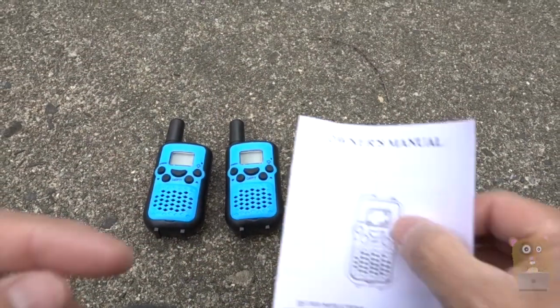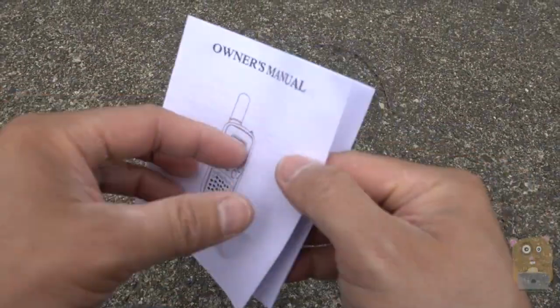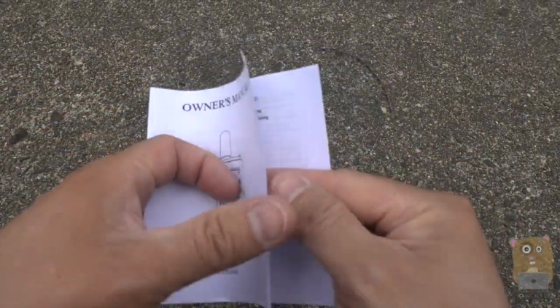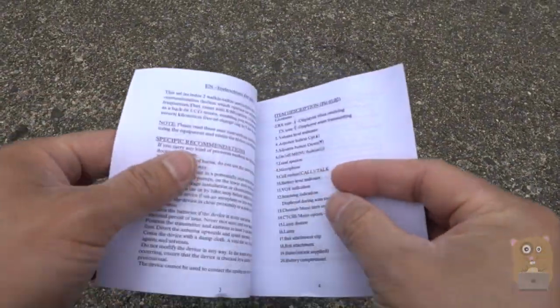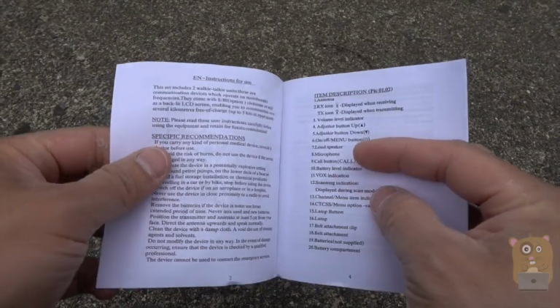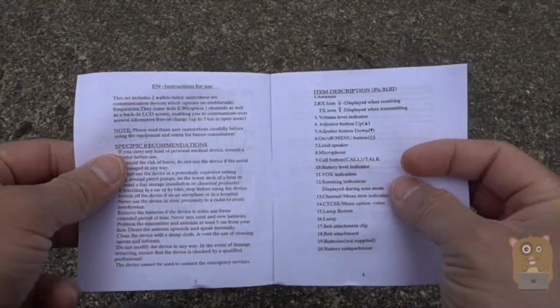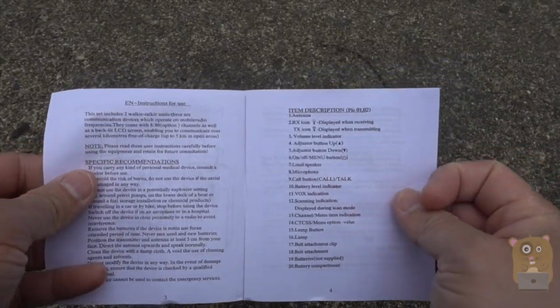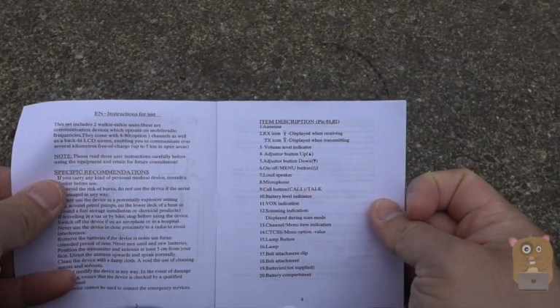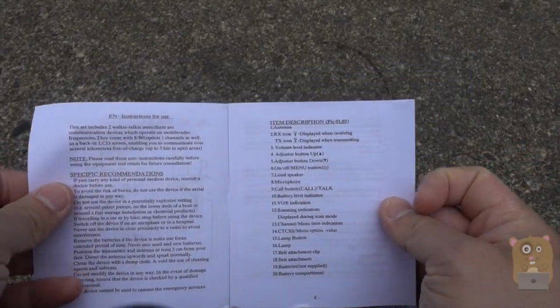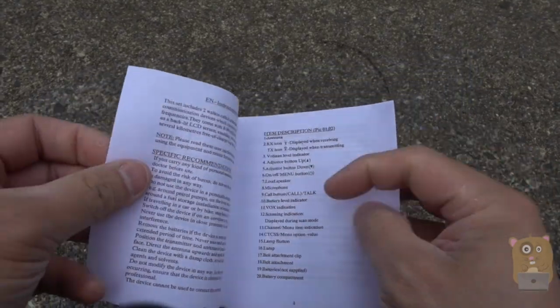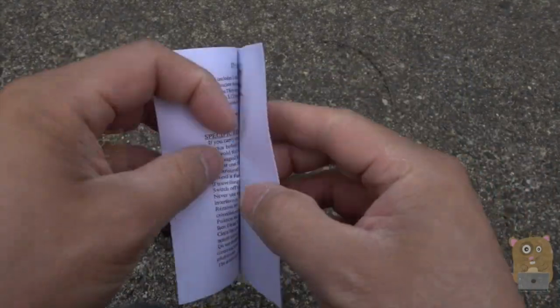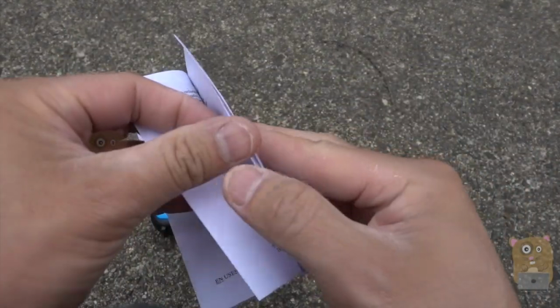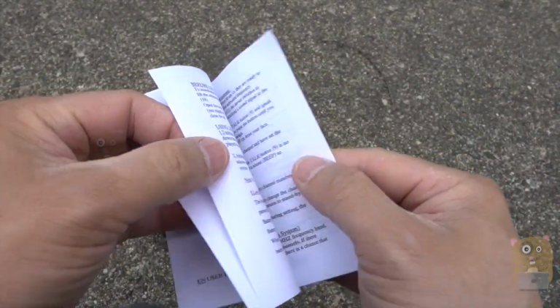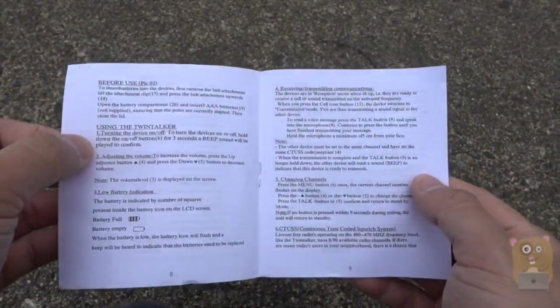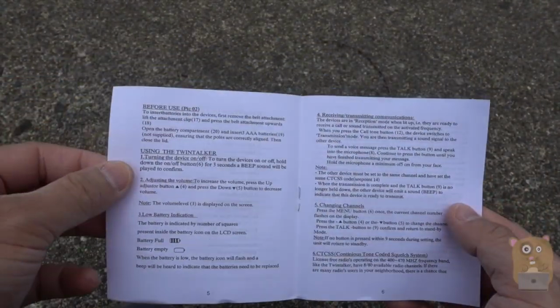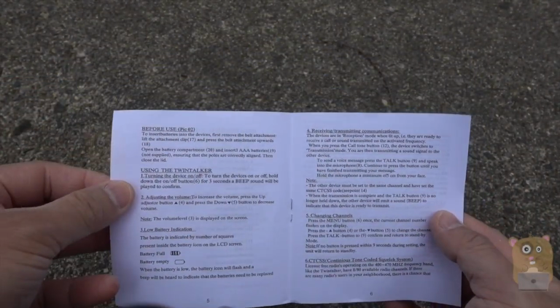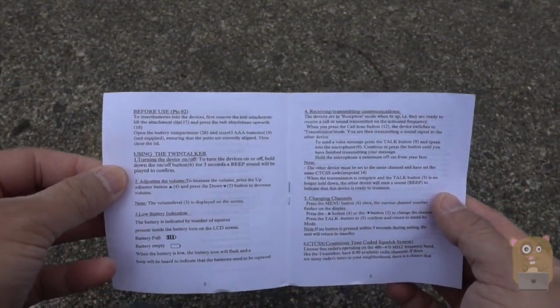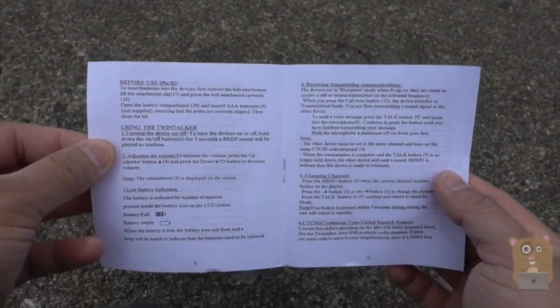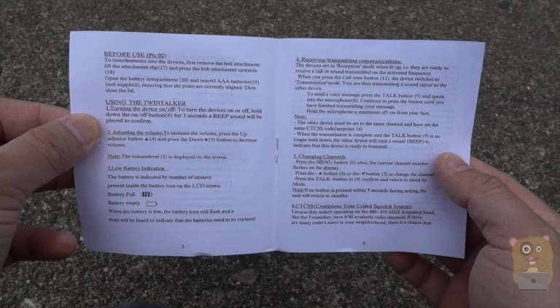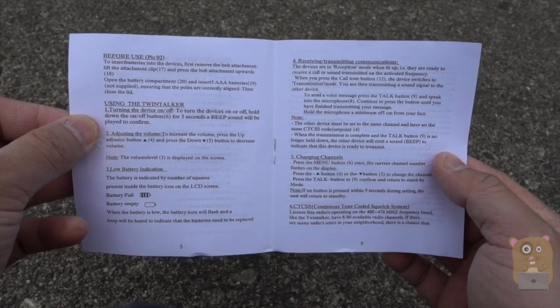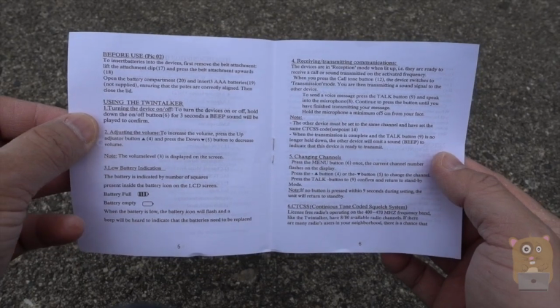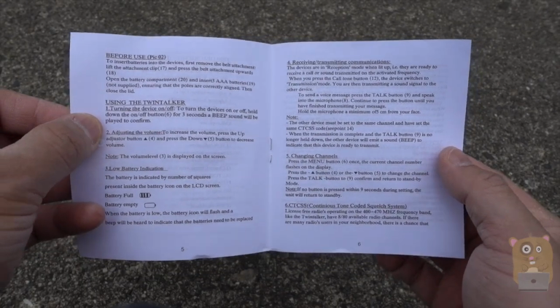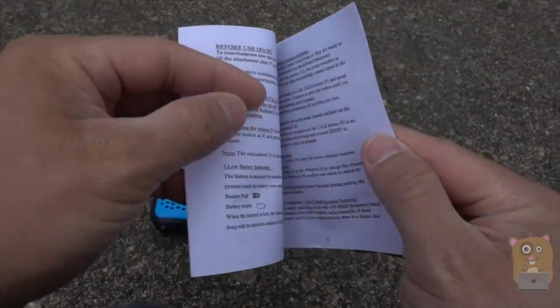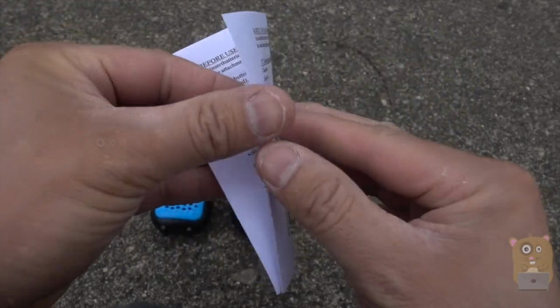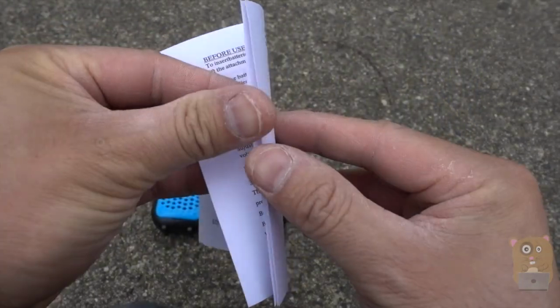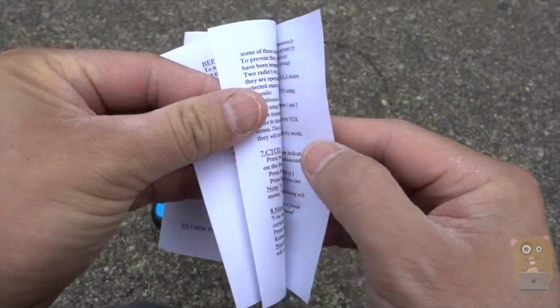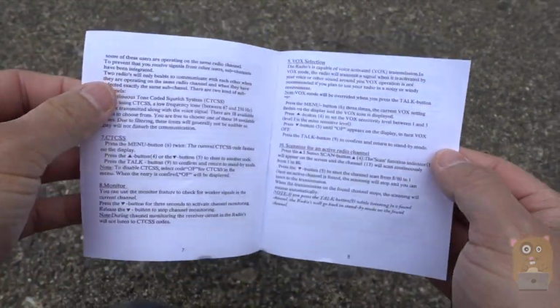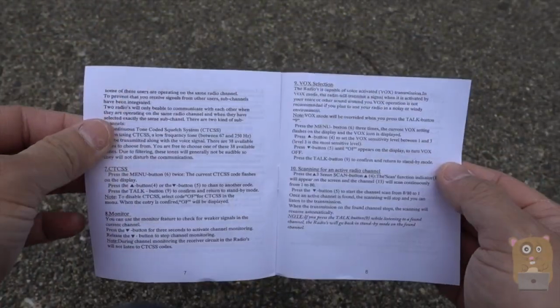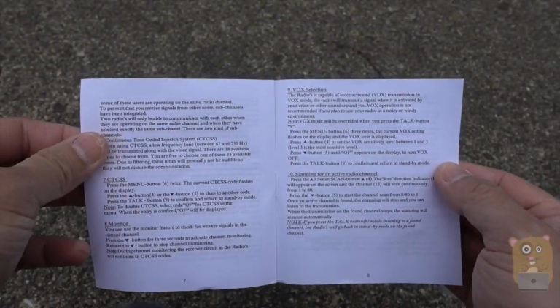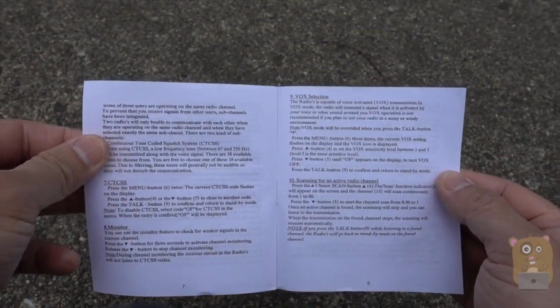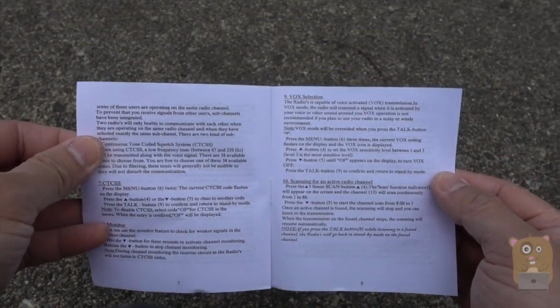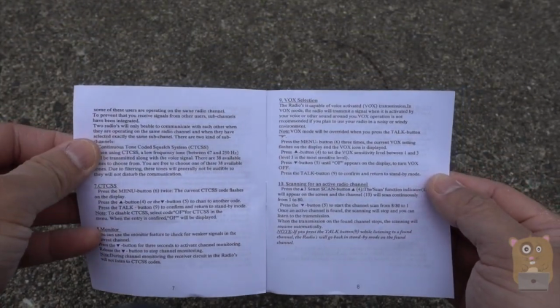It also came with this user manual. There are item descriptions here, how to use each of the functionalities, changing channels. There's also a battery life indicator in the box.